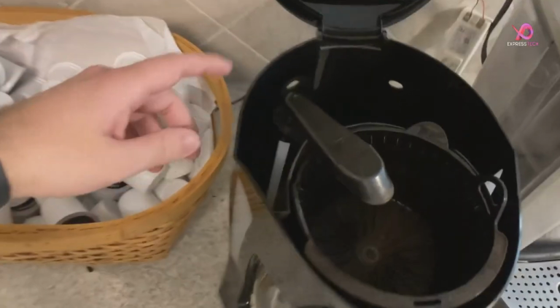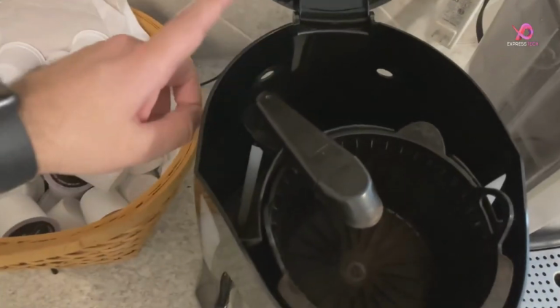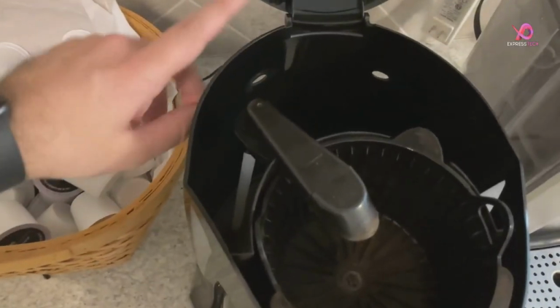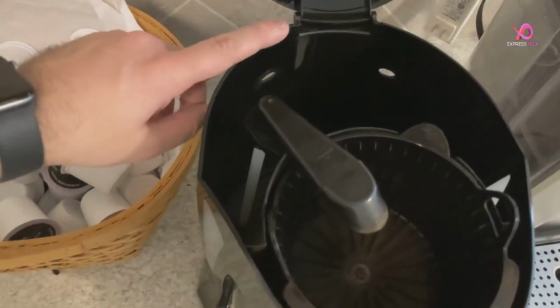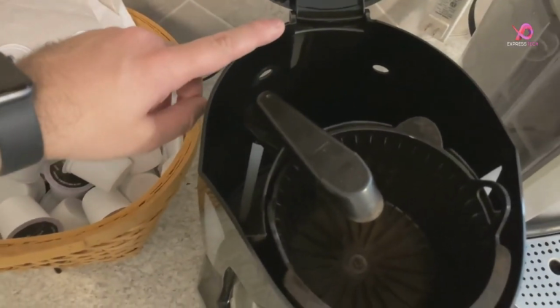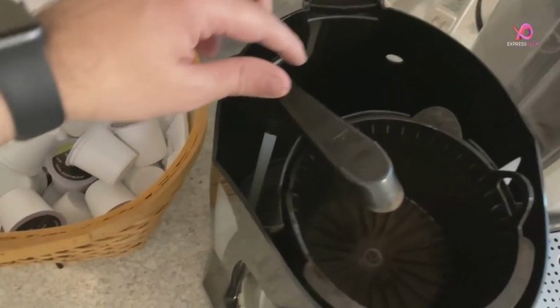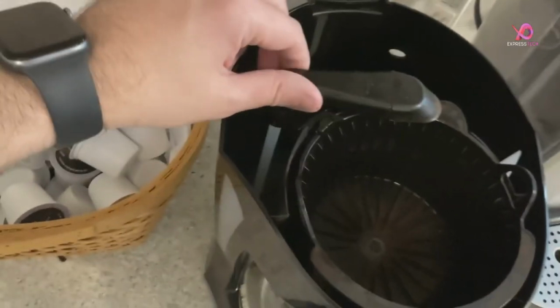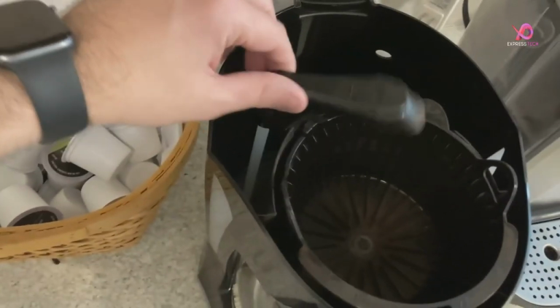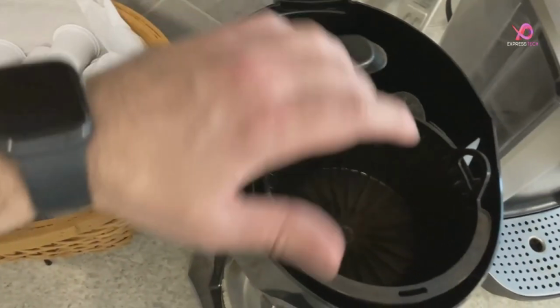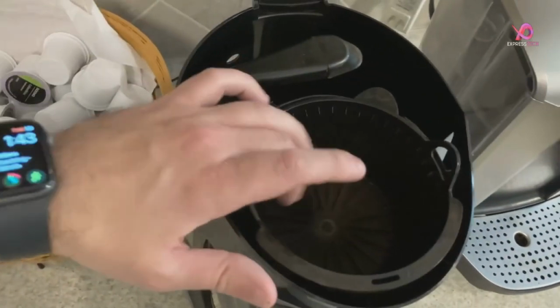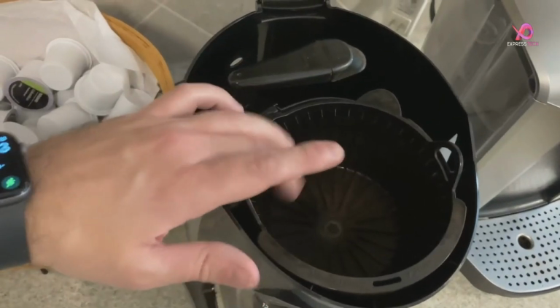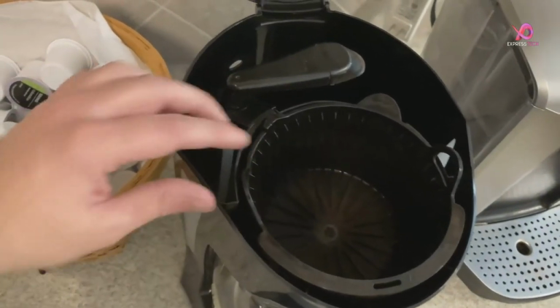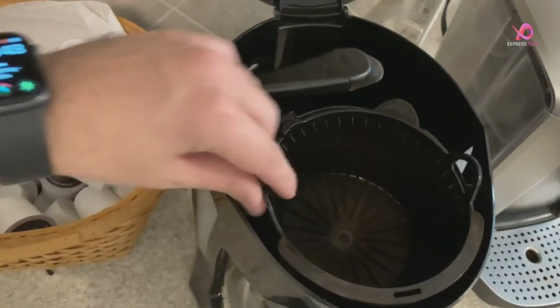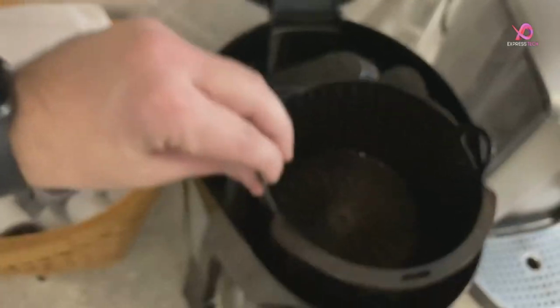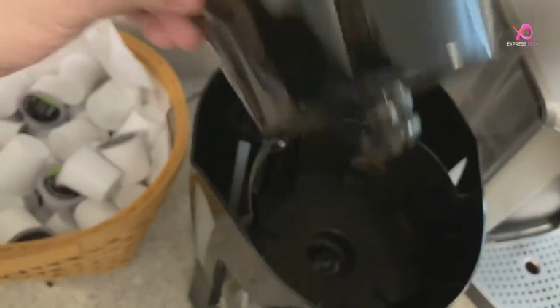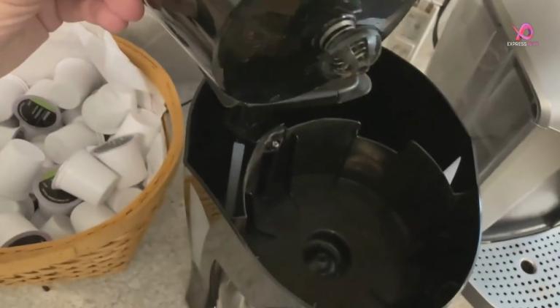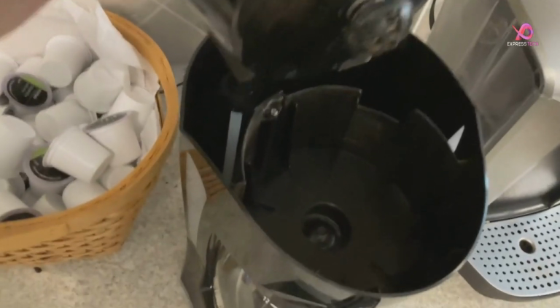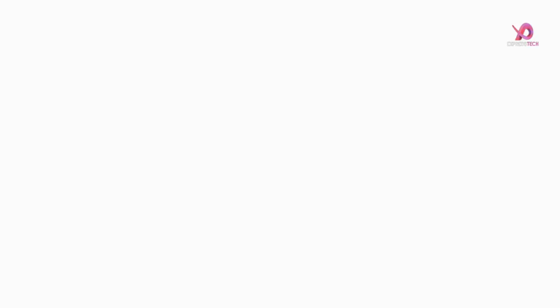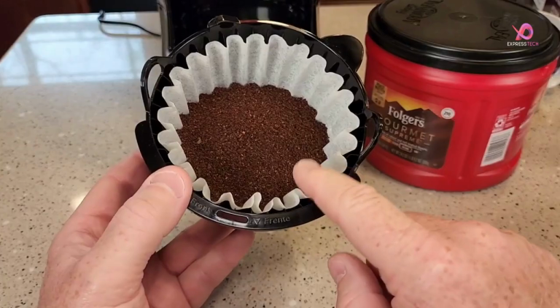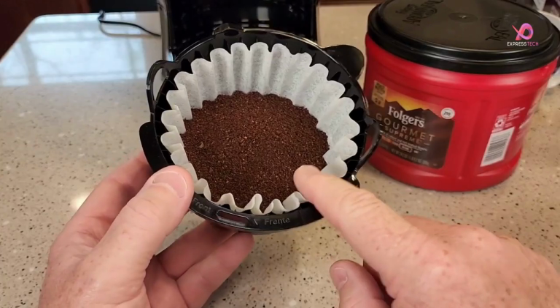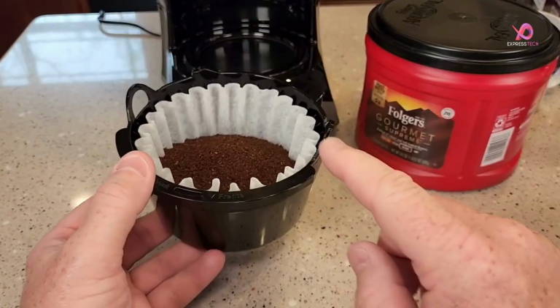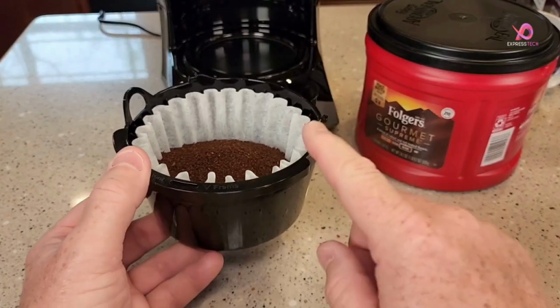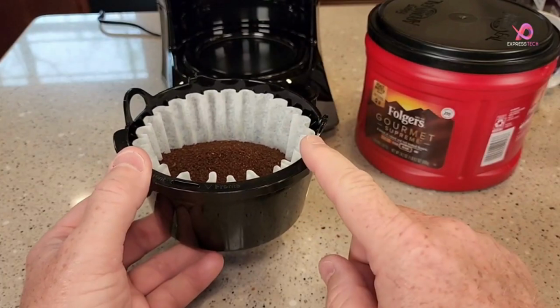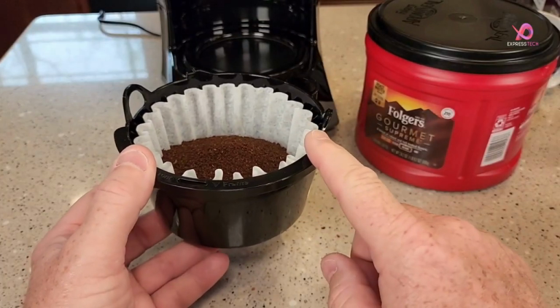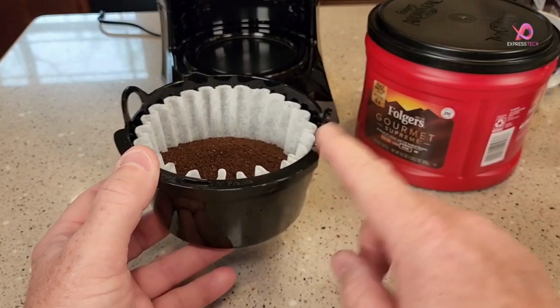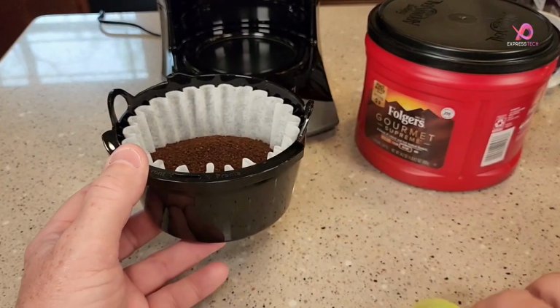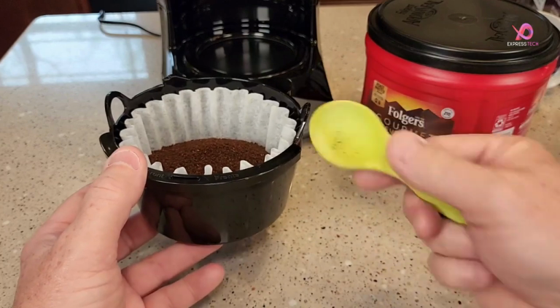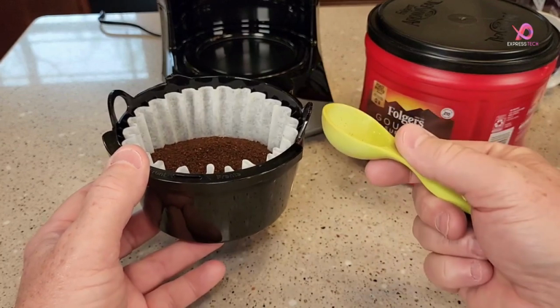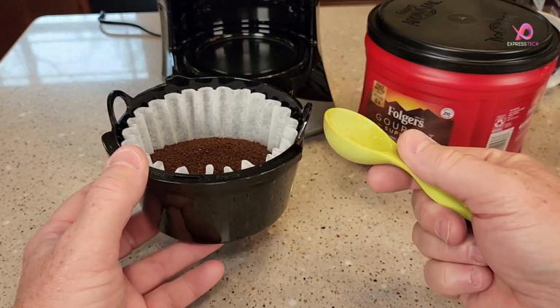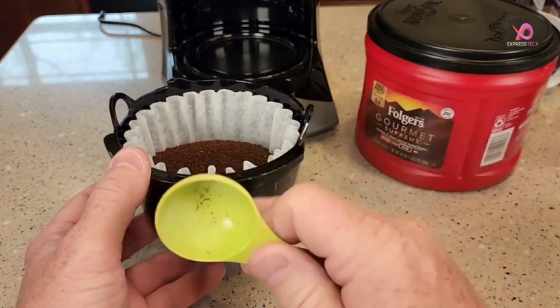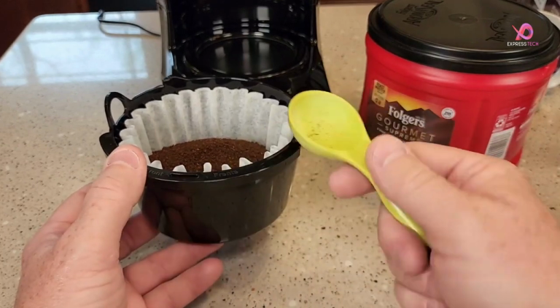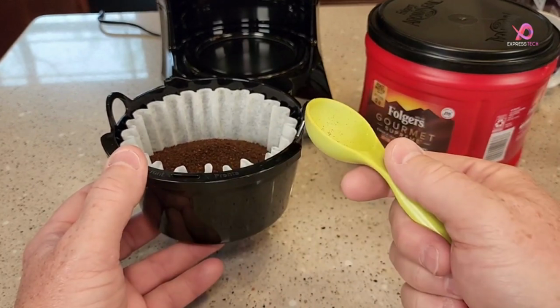Crafted from durable plastic material, this electric-powered device ensures reliable performance while offering peace of mind with its included 1-year limited warranty. Upgrade your coffee routine with the Mr. Coffee coffee maker.